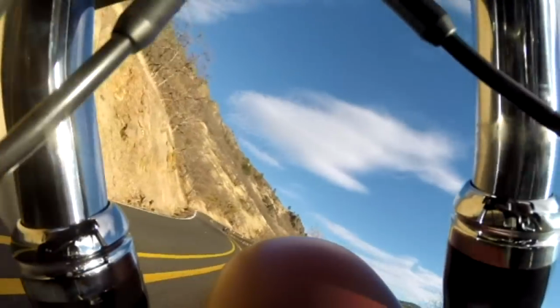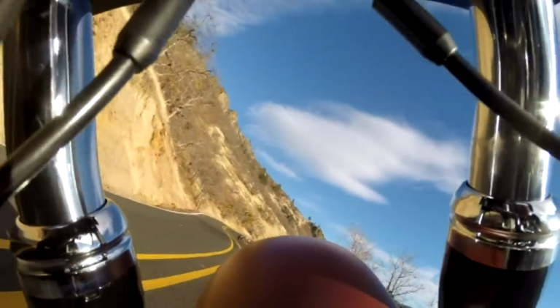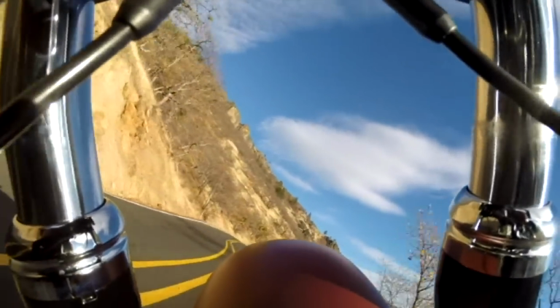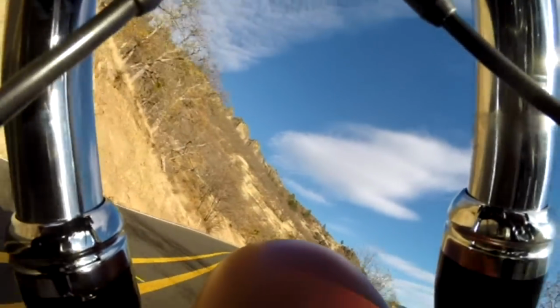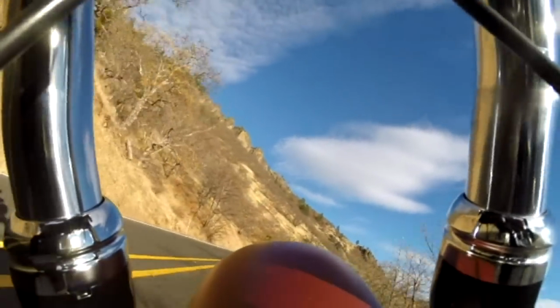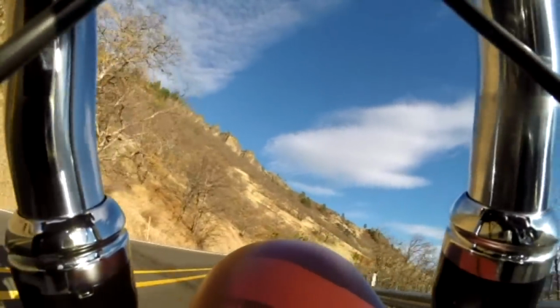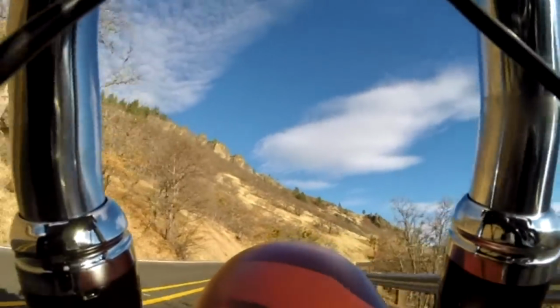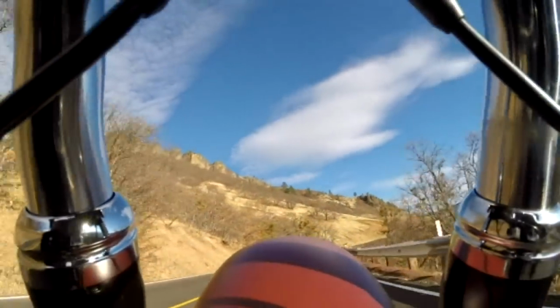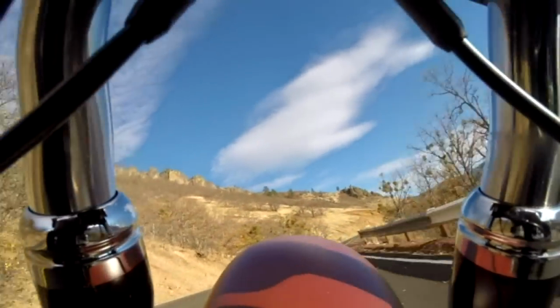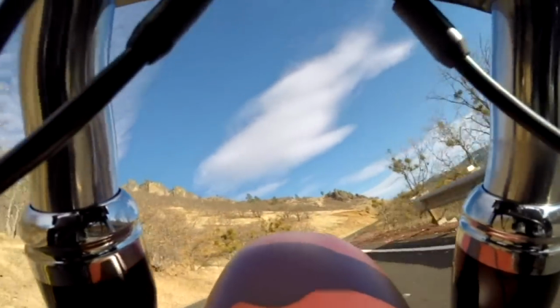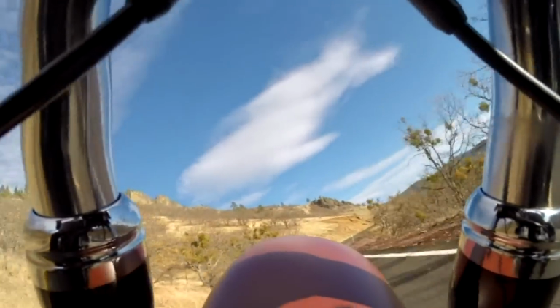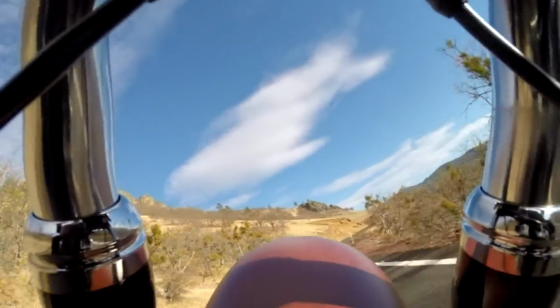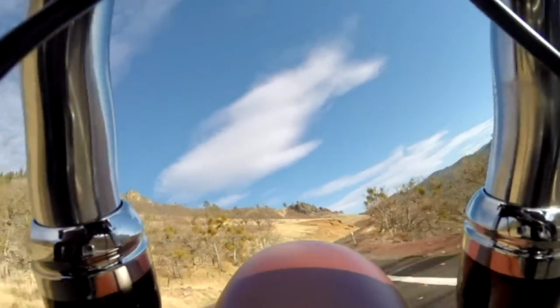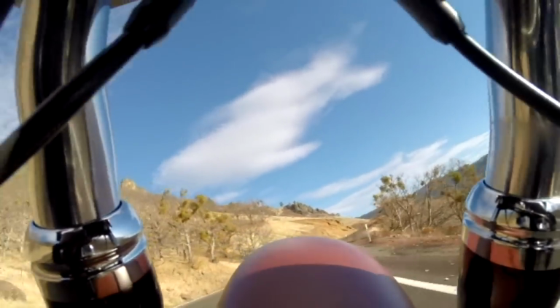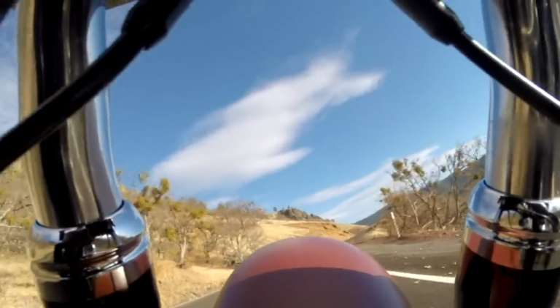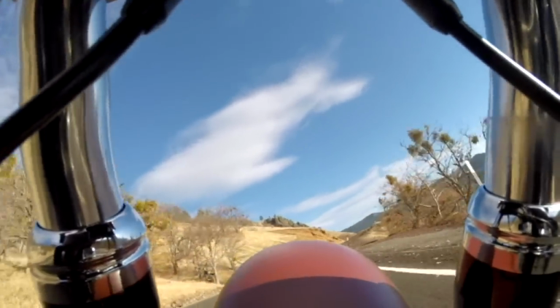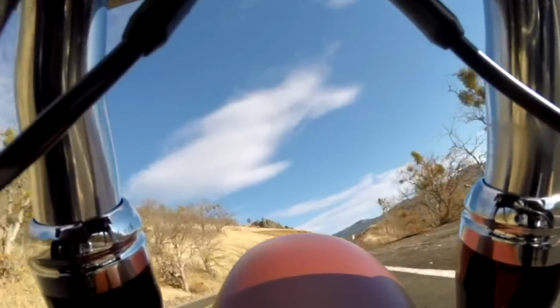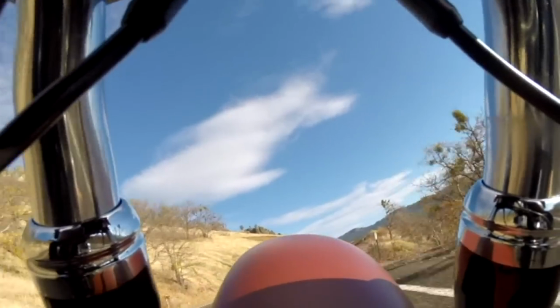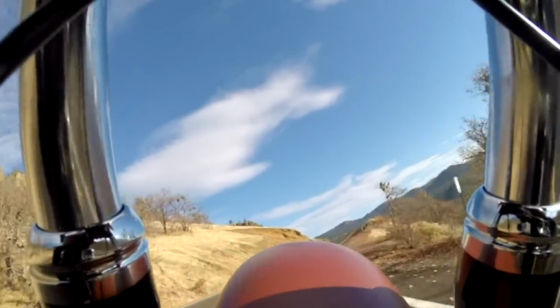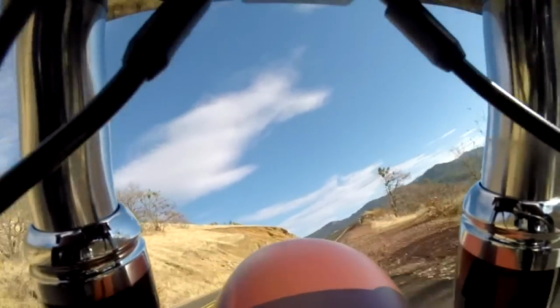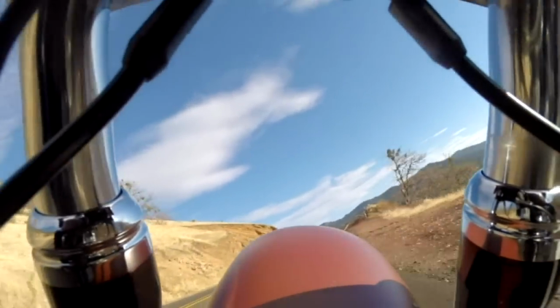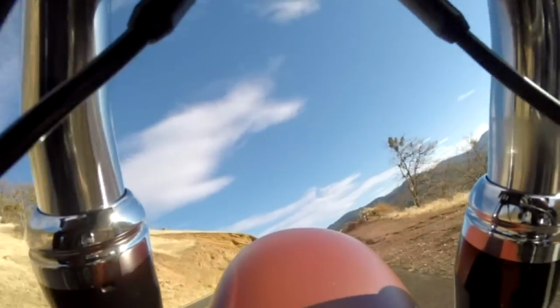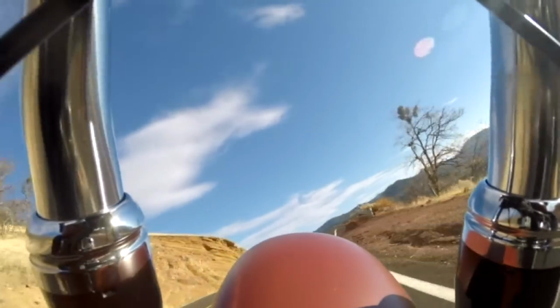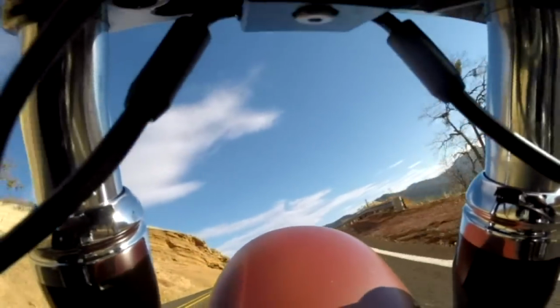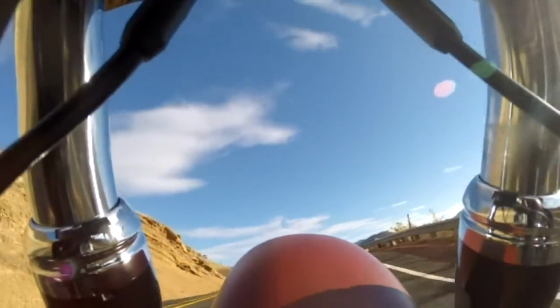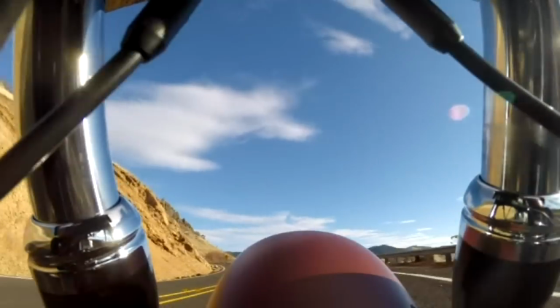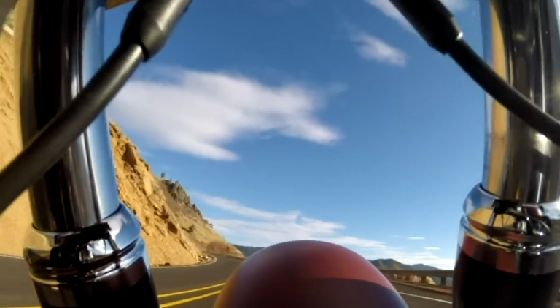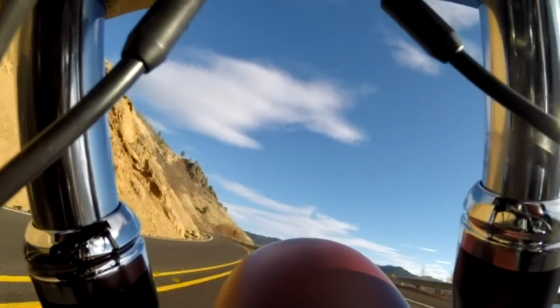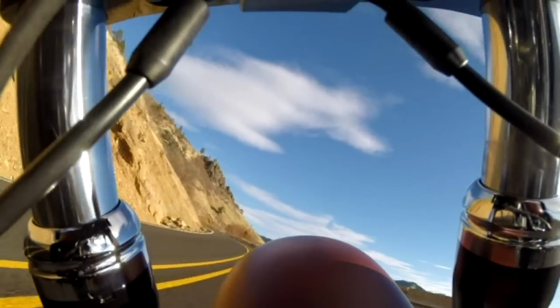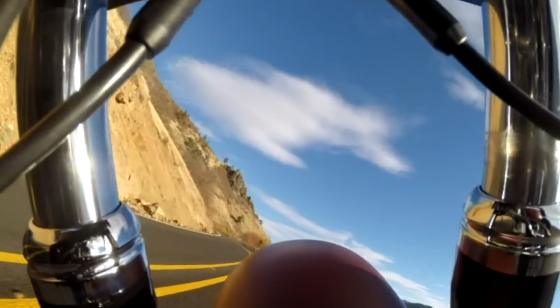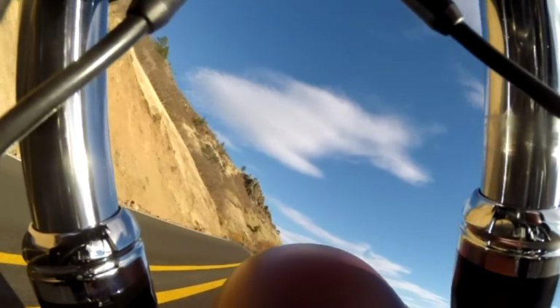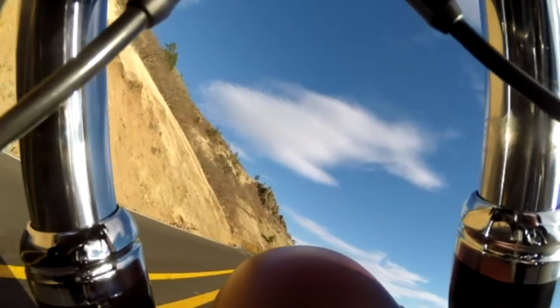Hustling over the curves of our favorite mountain testing grounds, the stout fork does an admirable job of keeping the rubber on the road. The meaty Dunlops provide plenty of traction and the Fat Bob is solid at lean.